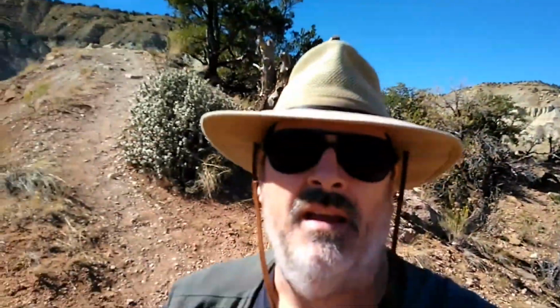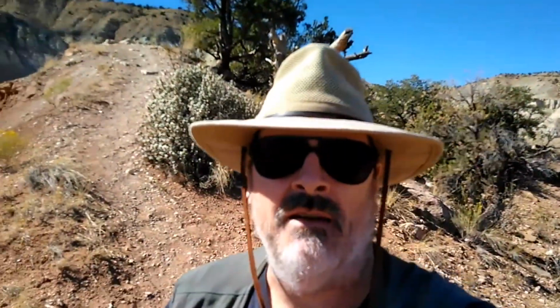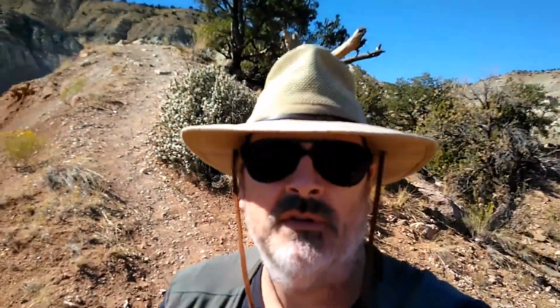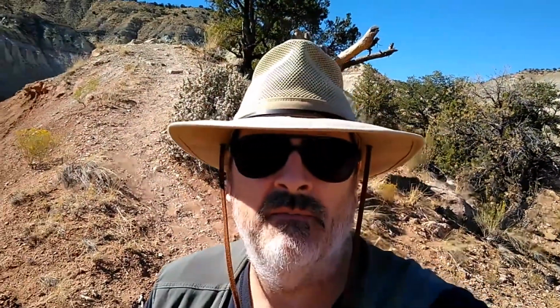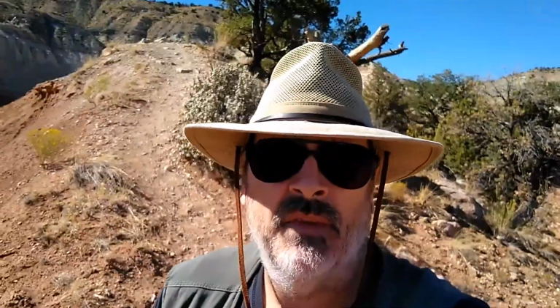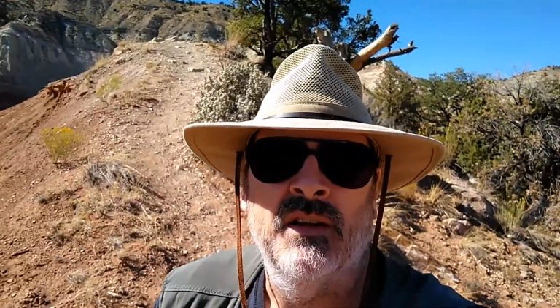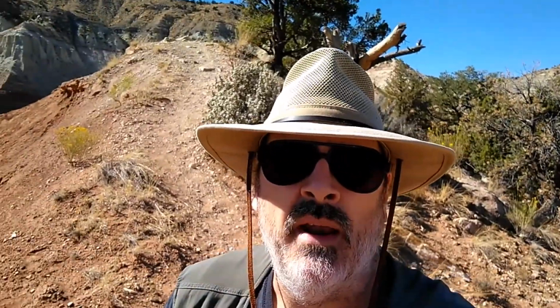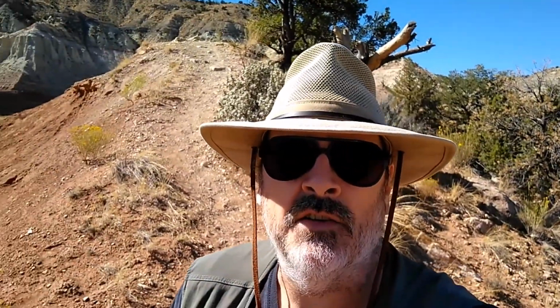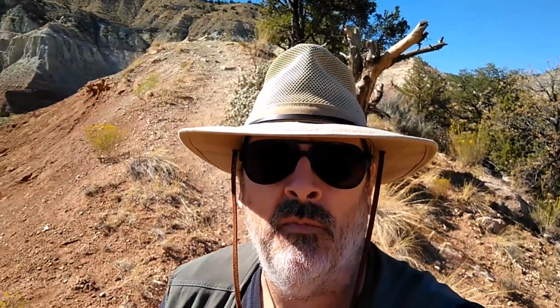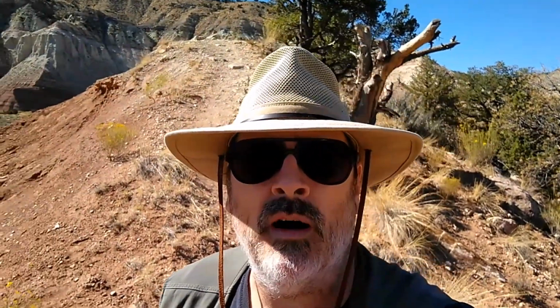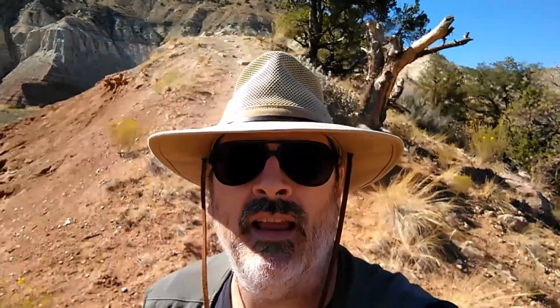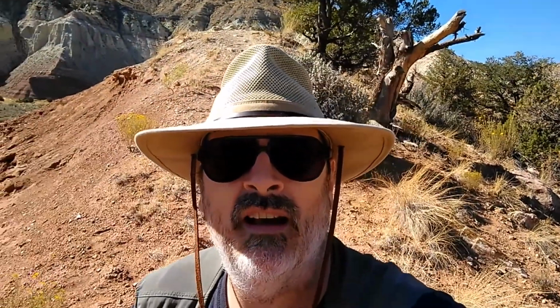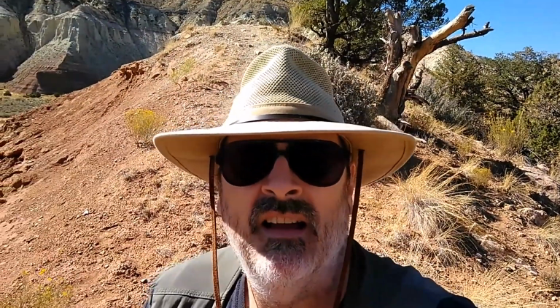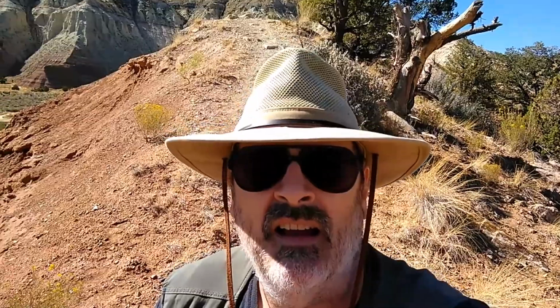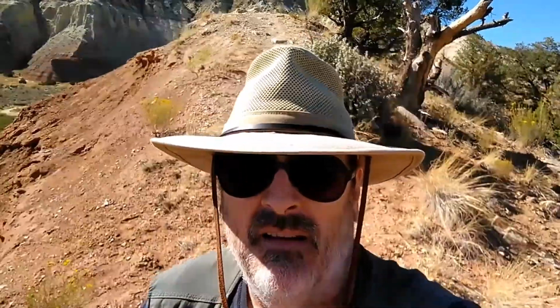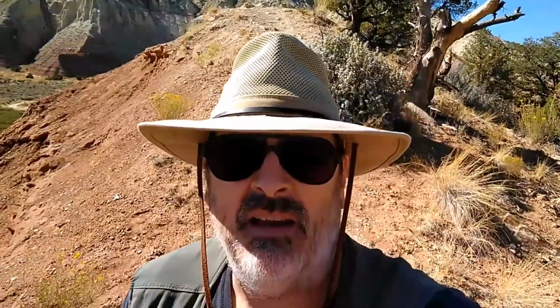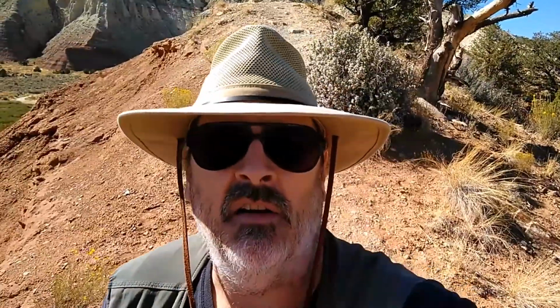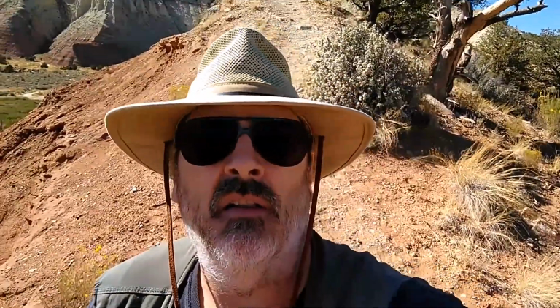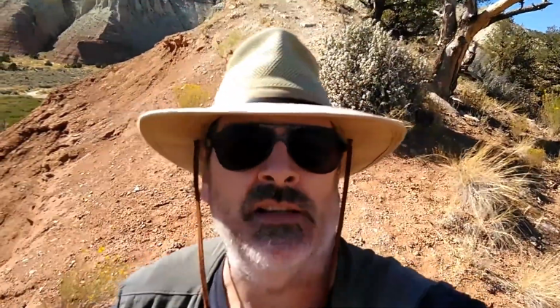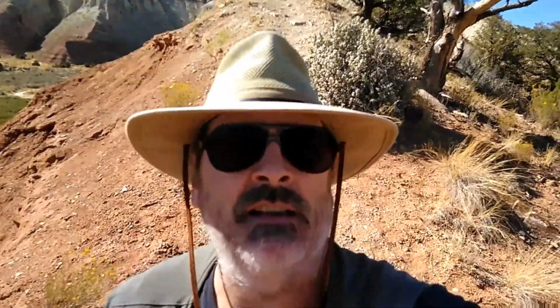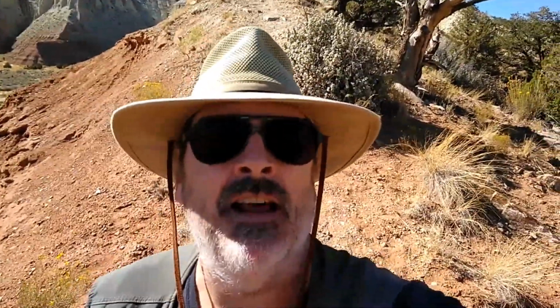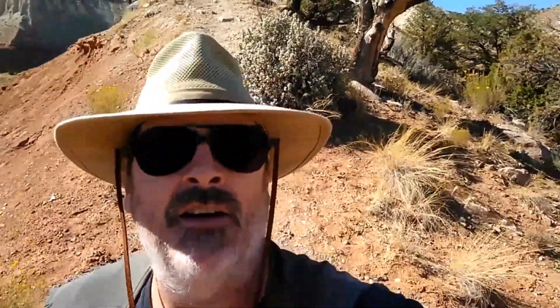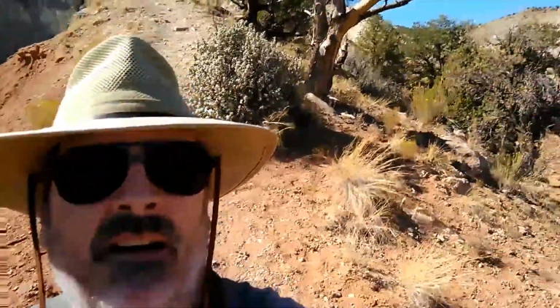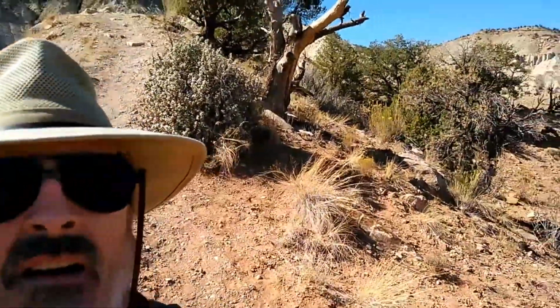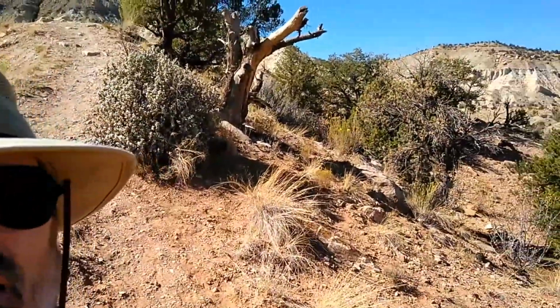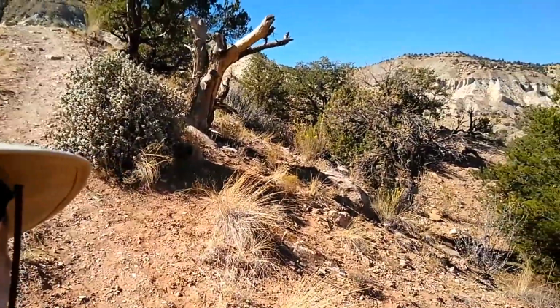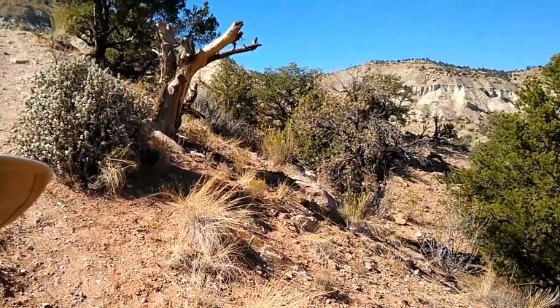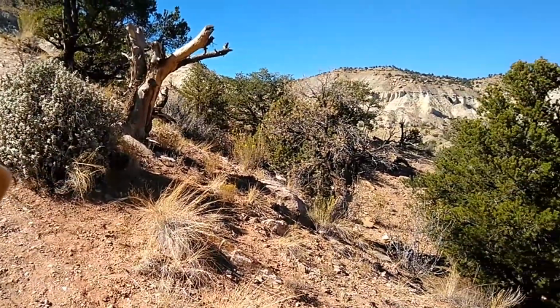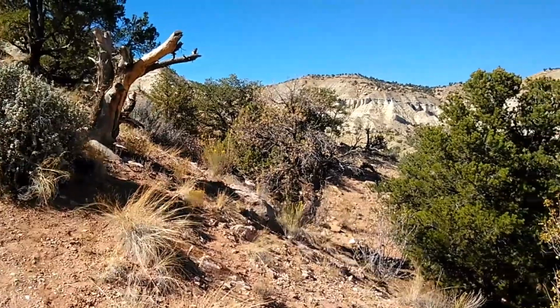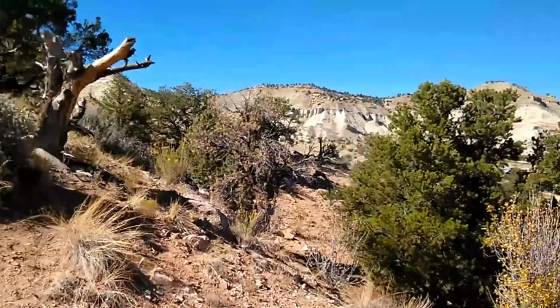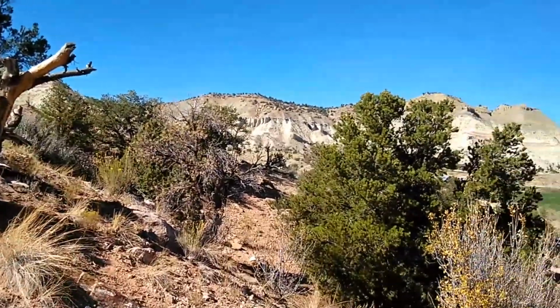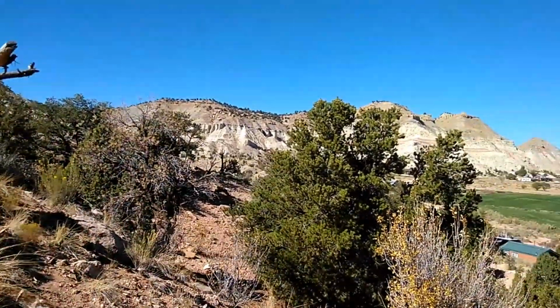Hey folks, Duane and I took a little walk today. I'll give you a little 360 right now. Mind the shakiness, I don't have my tripod with me.